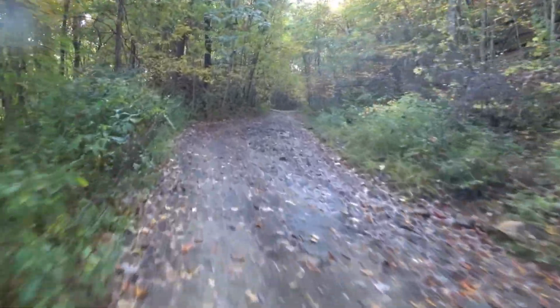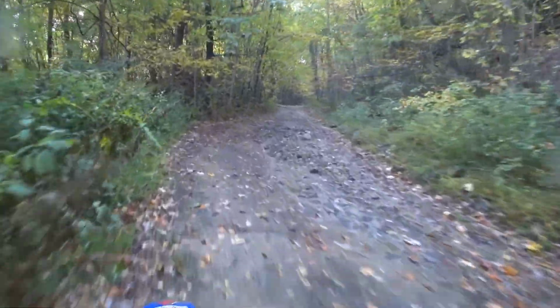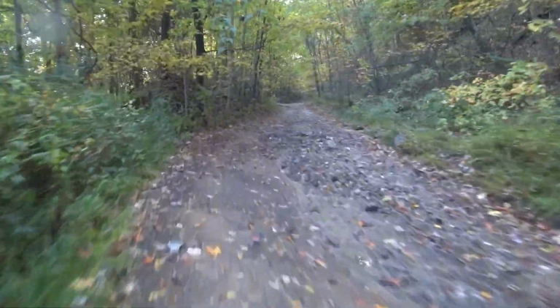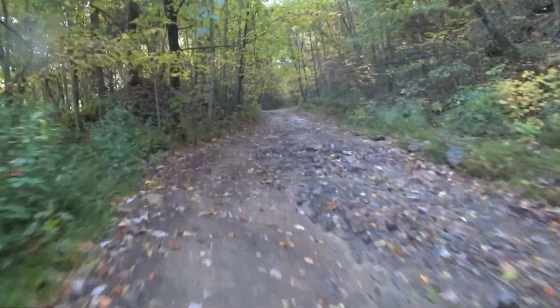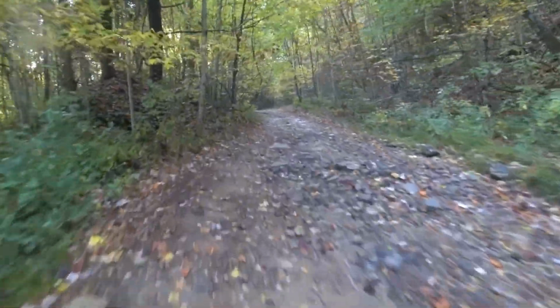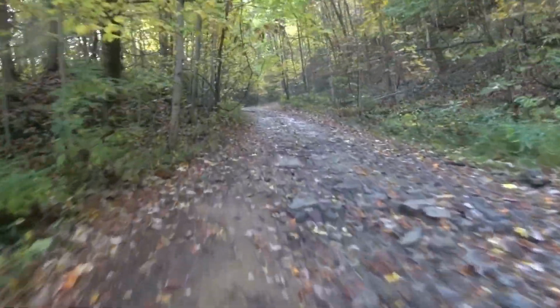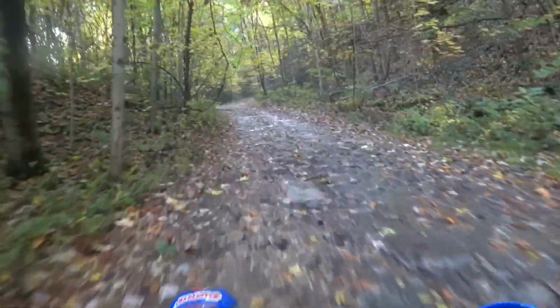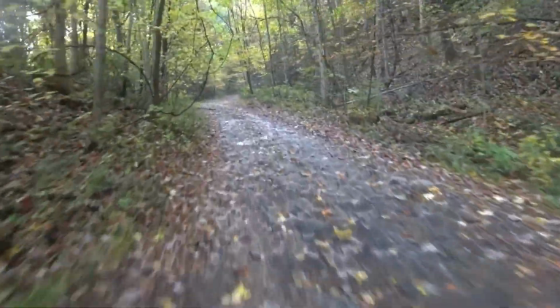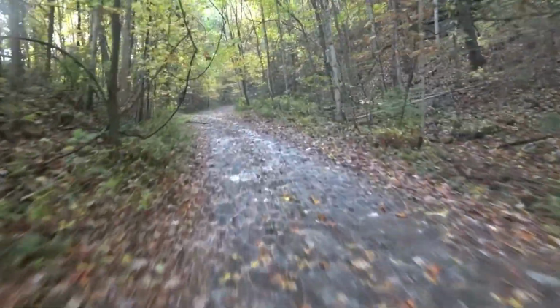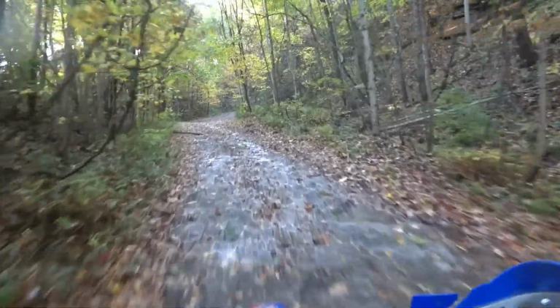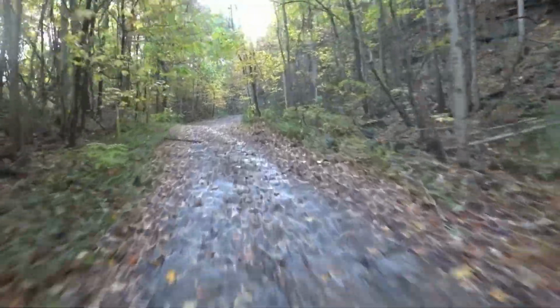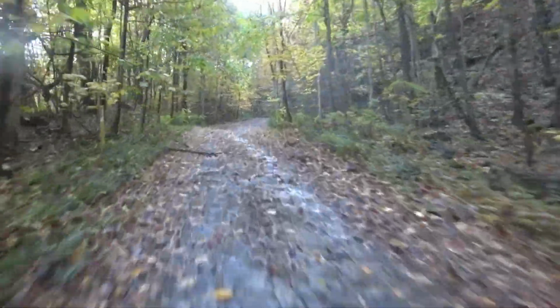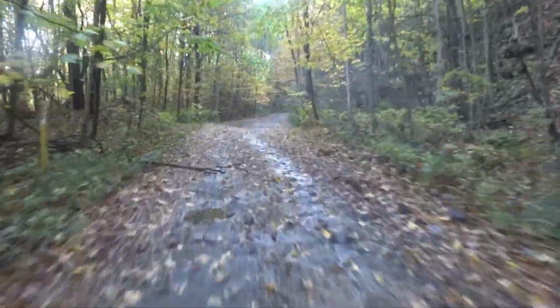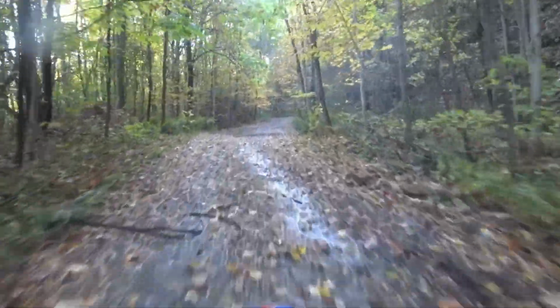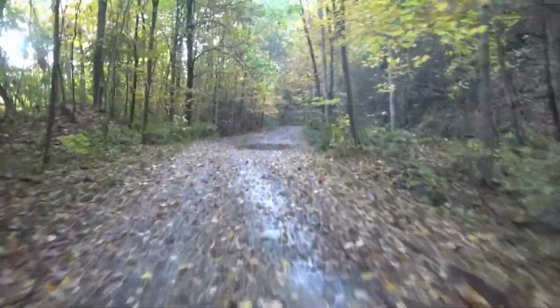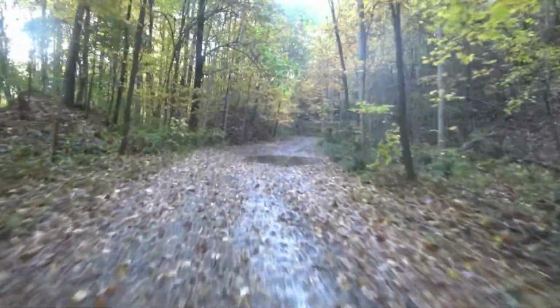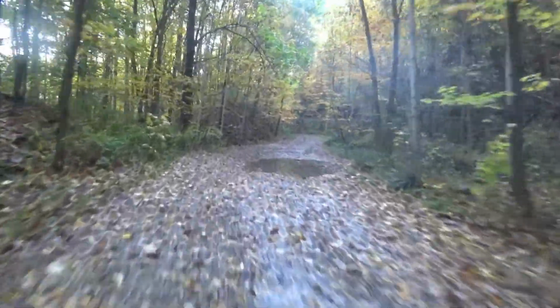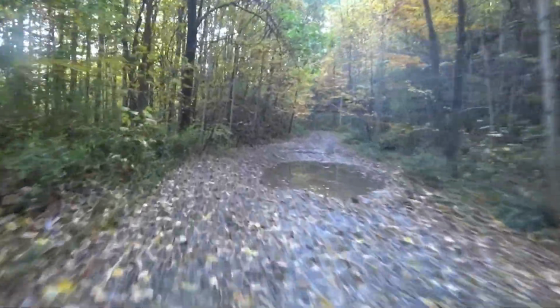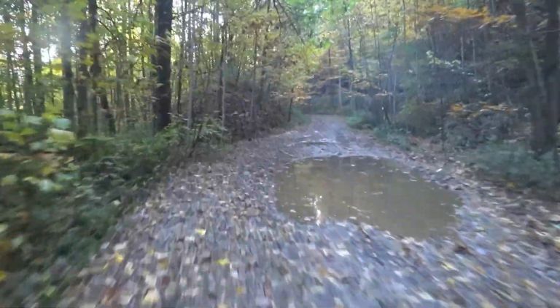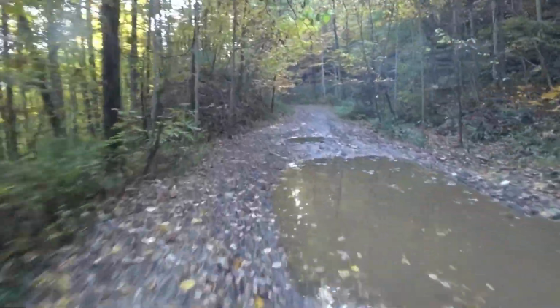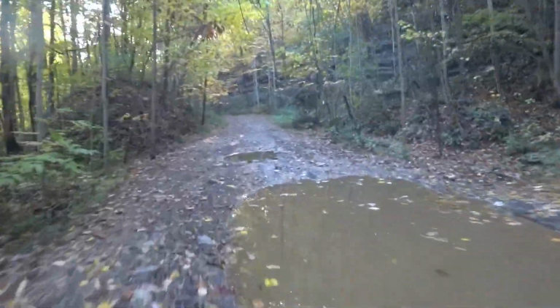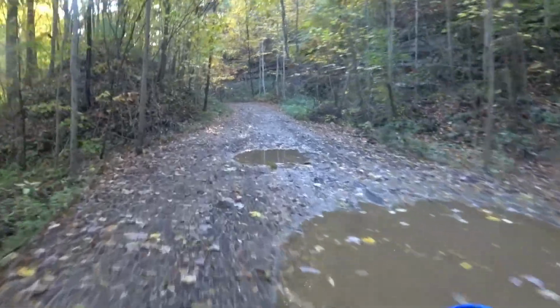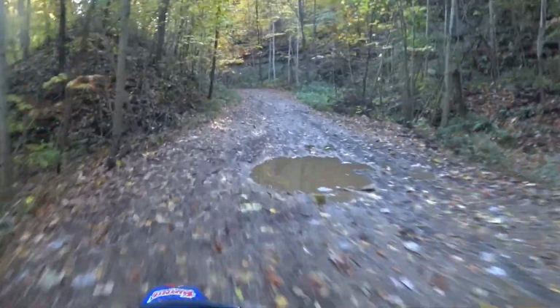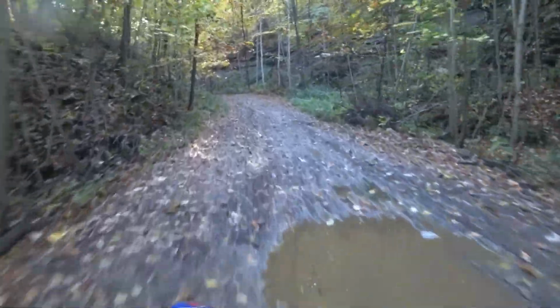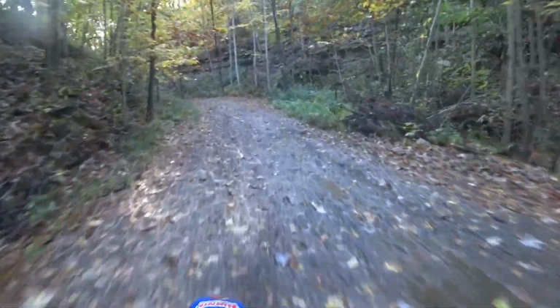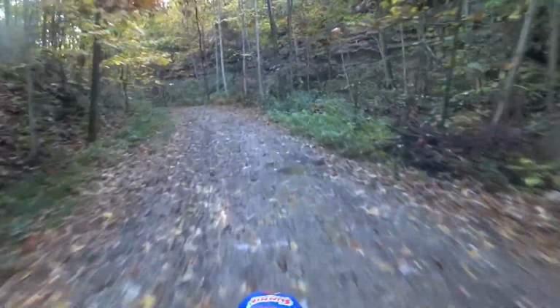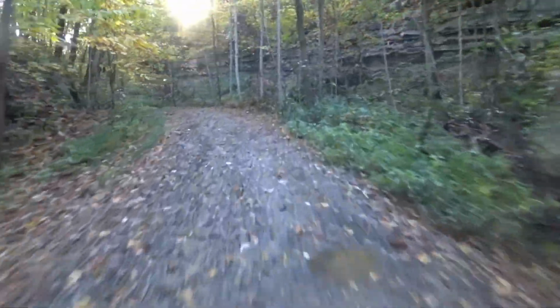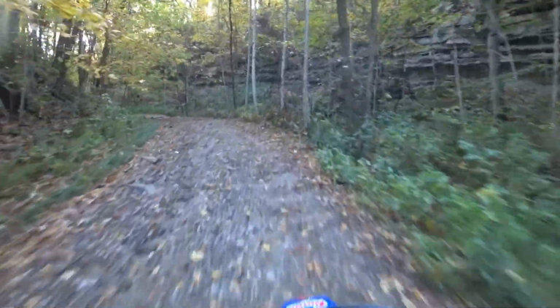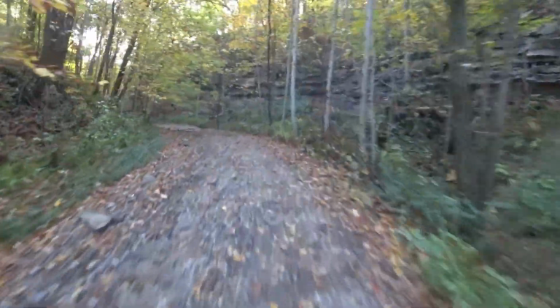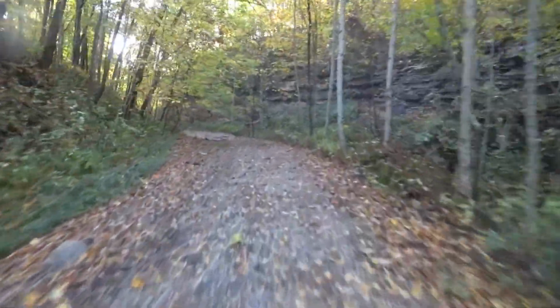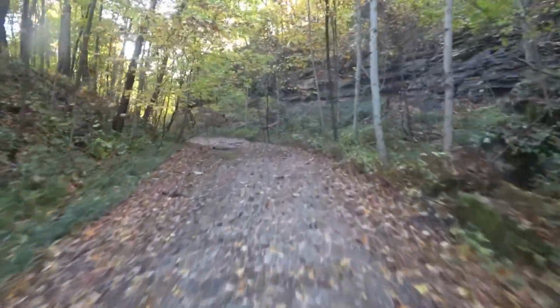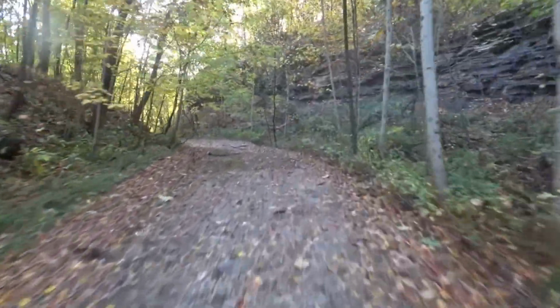That trail's a little rough on the left side. Quite a little rough.